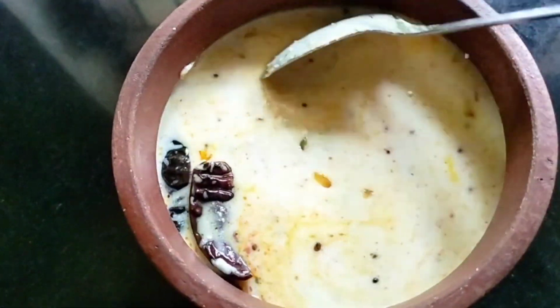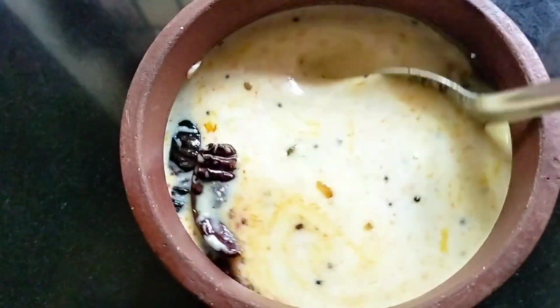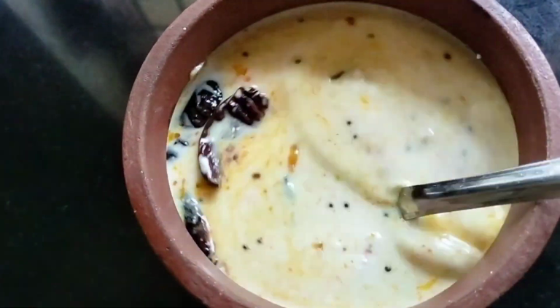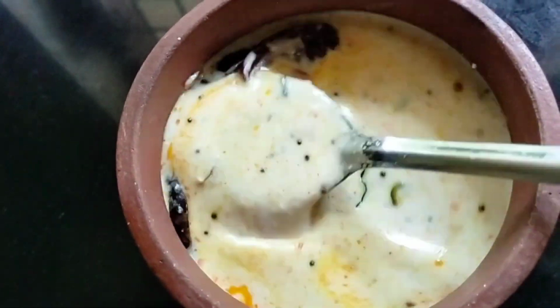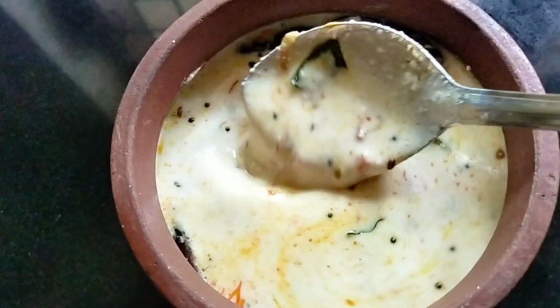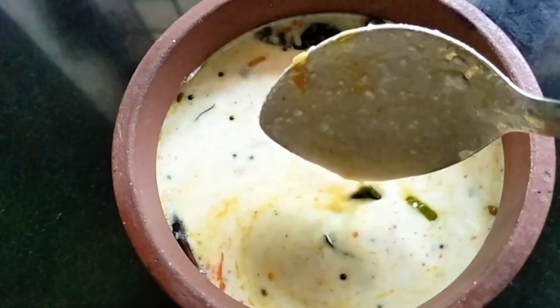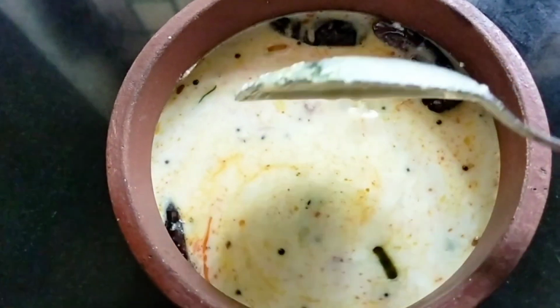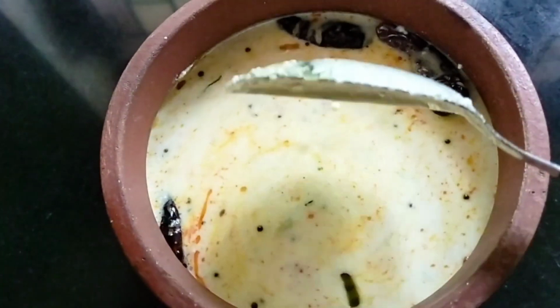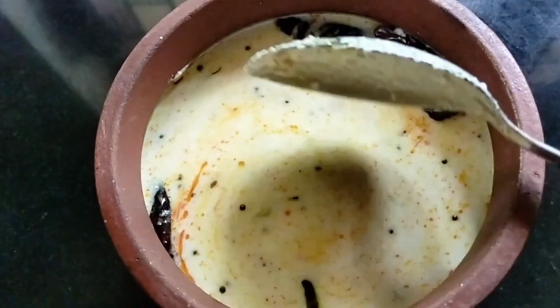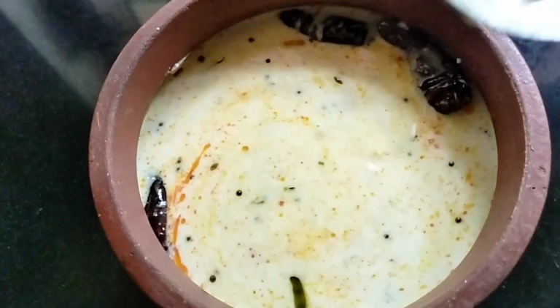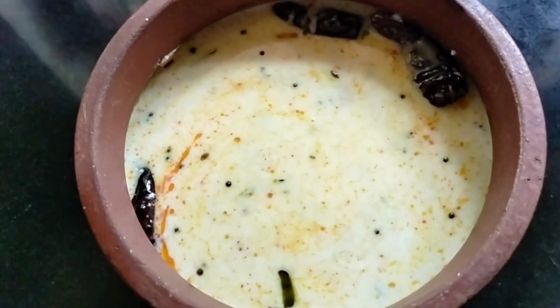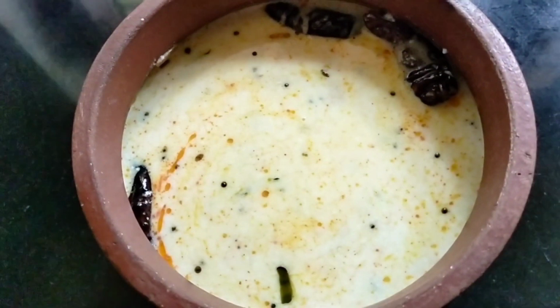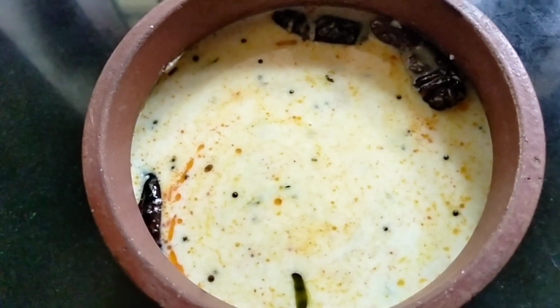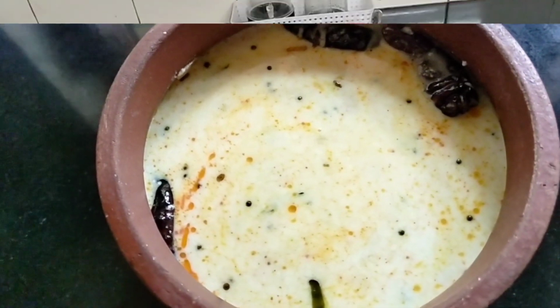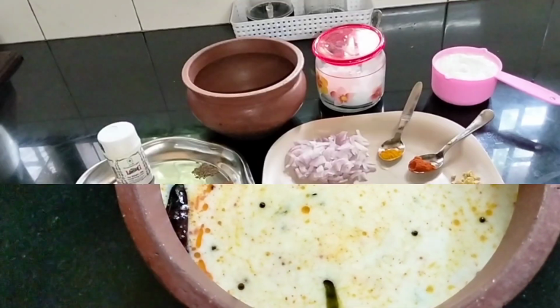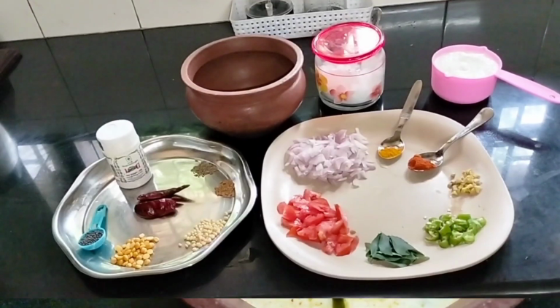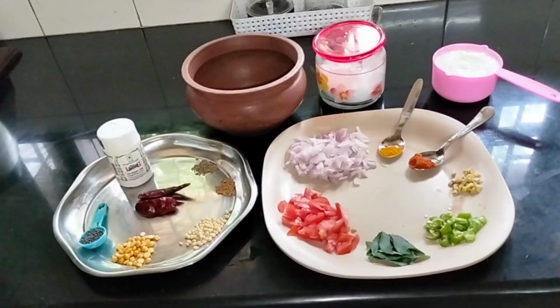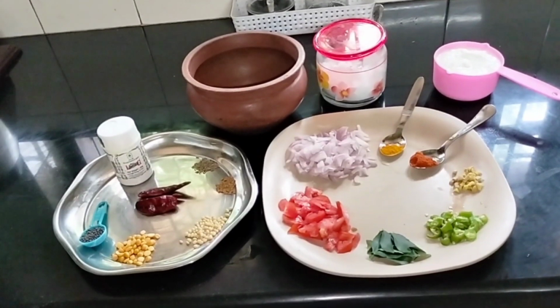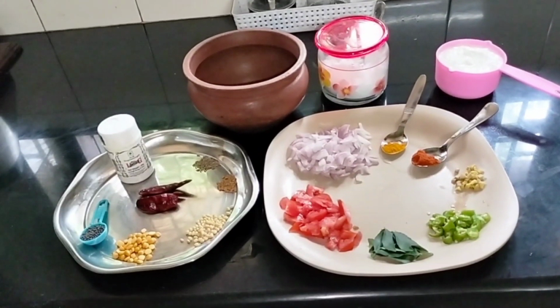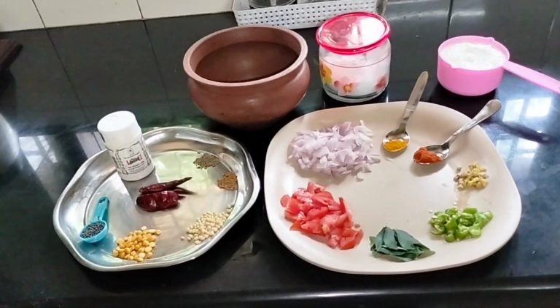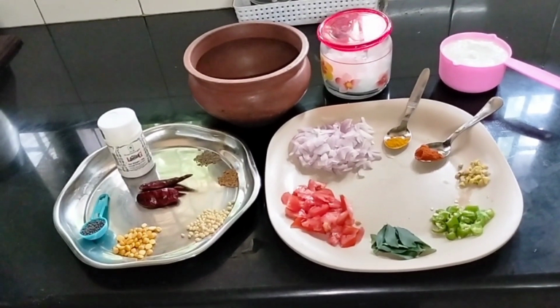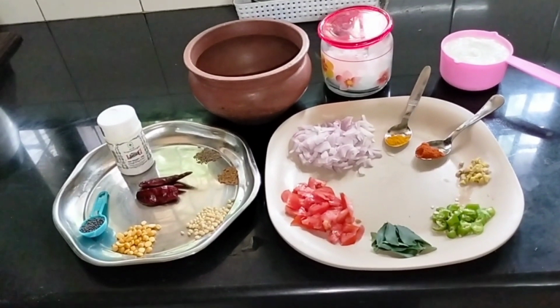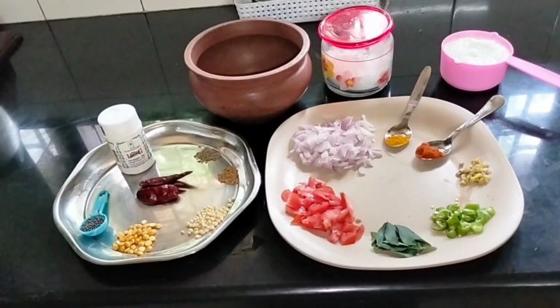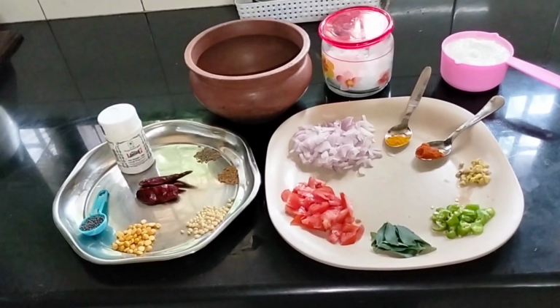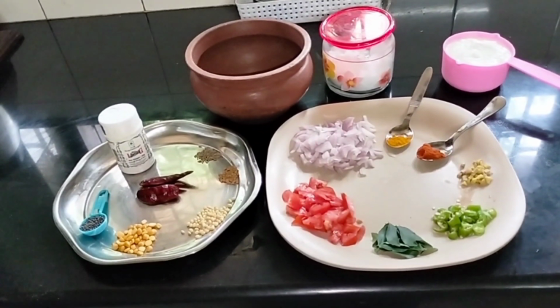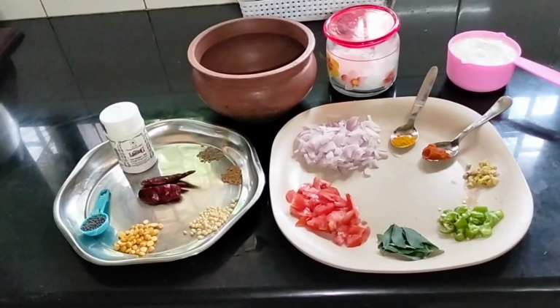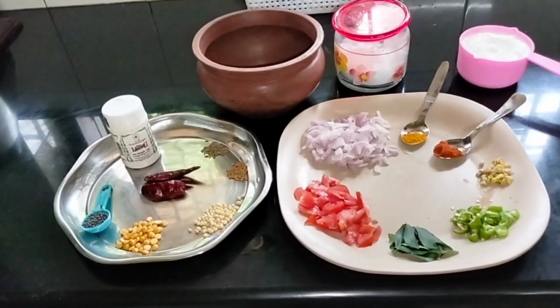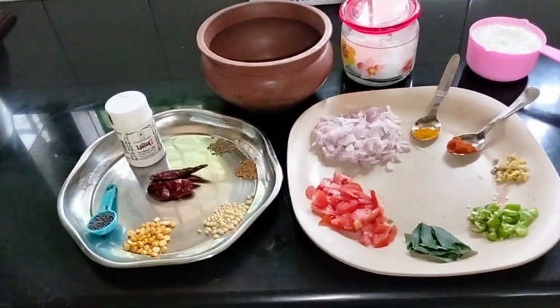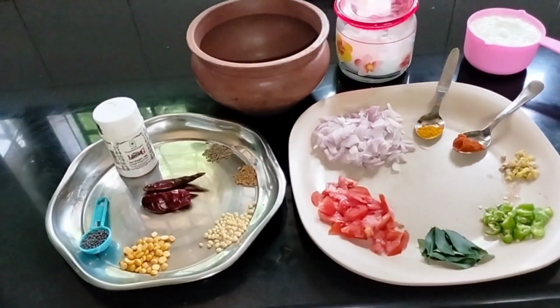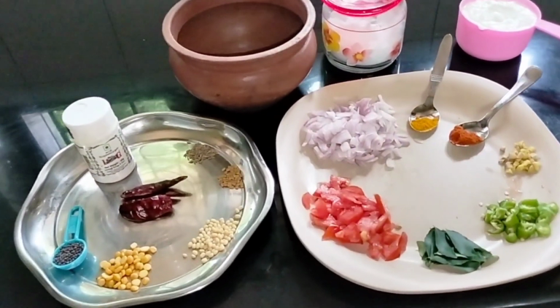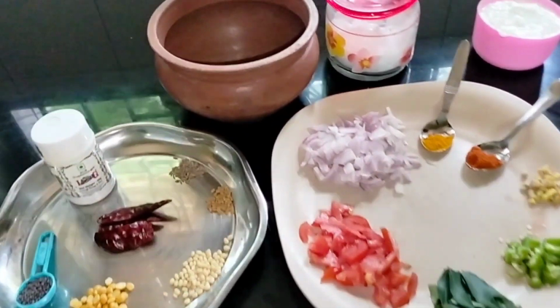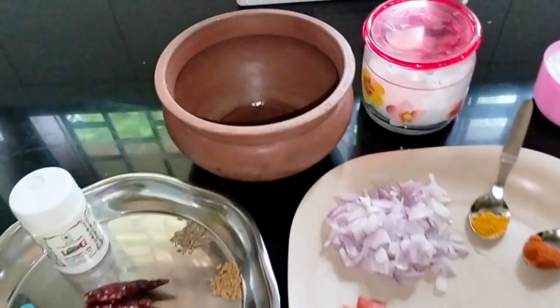If you want to make a dish, you can make a dish. I am going to make a dish with two cups.